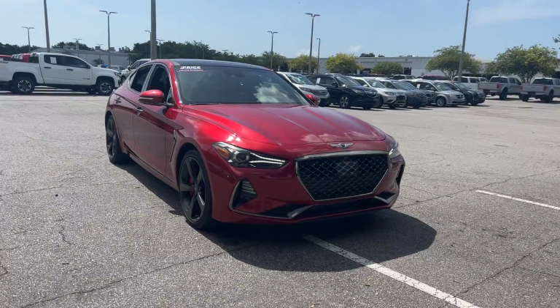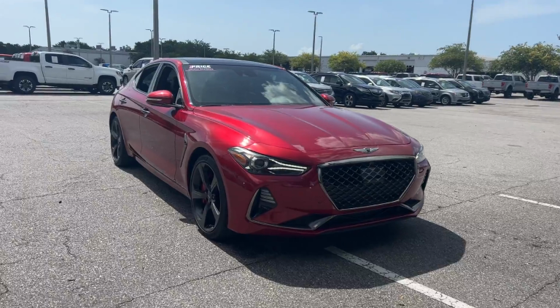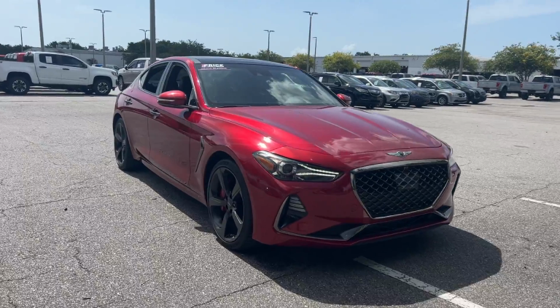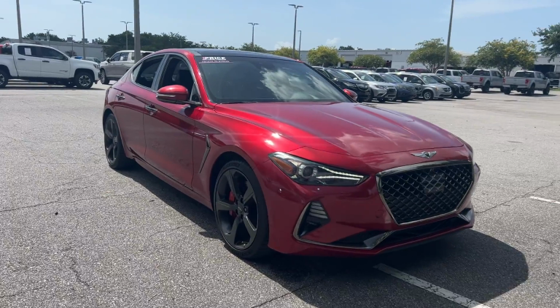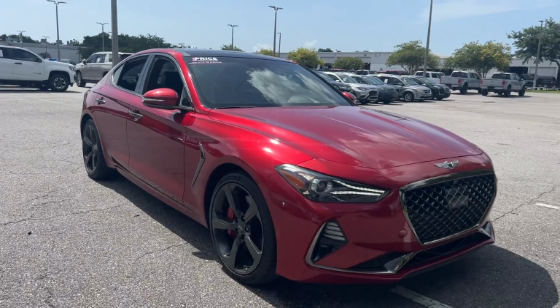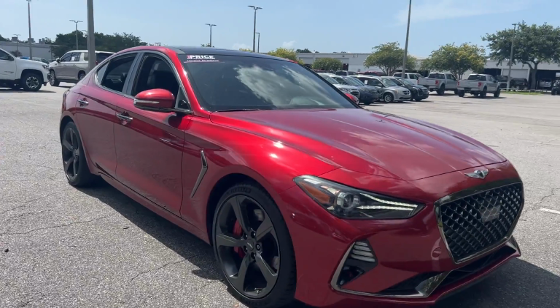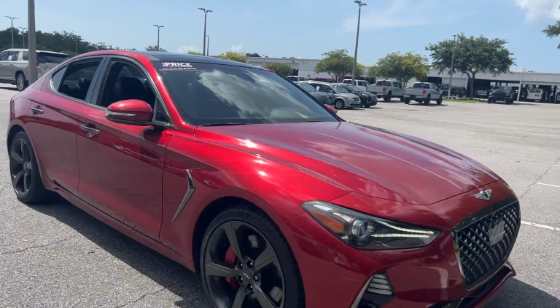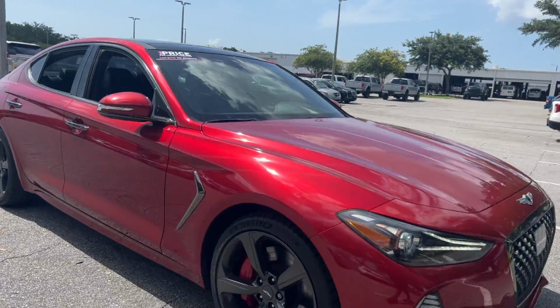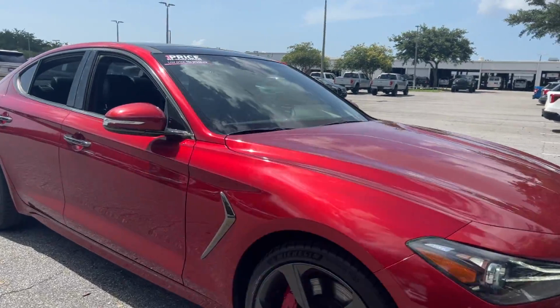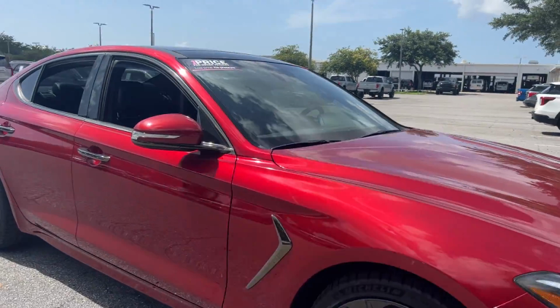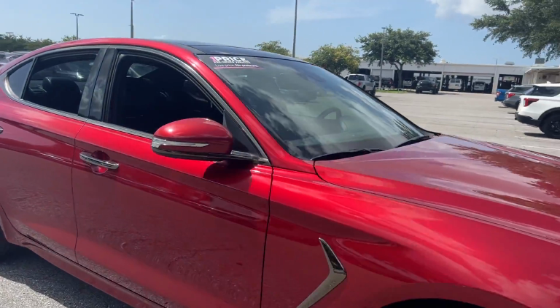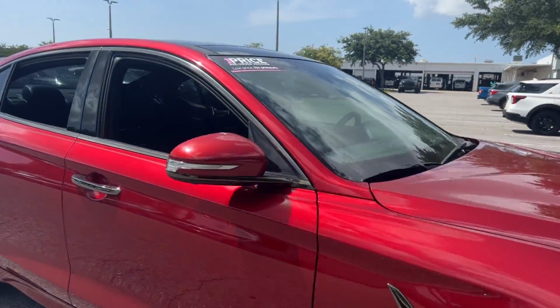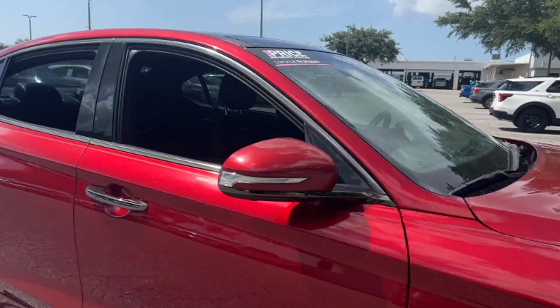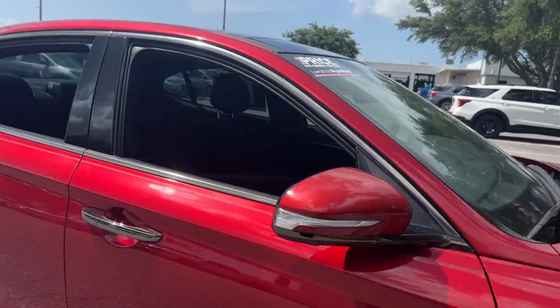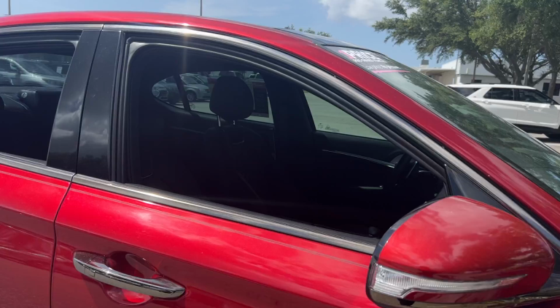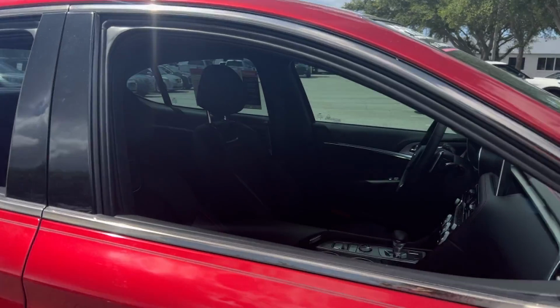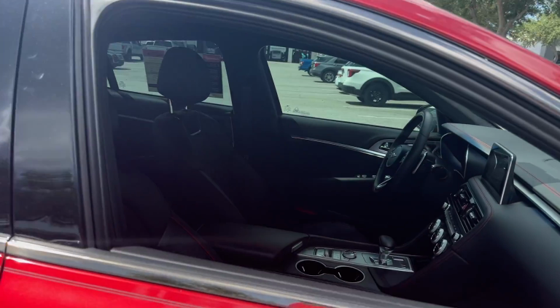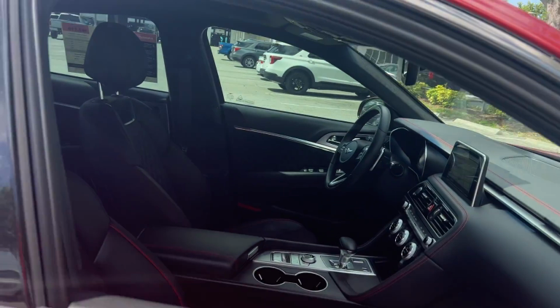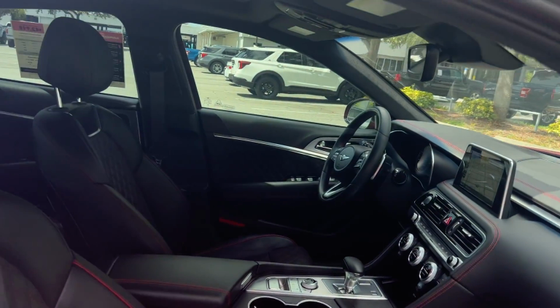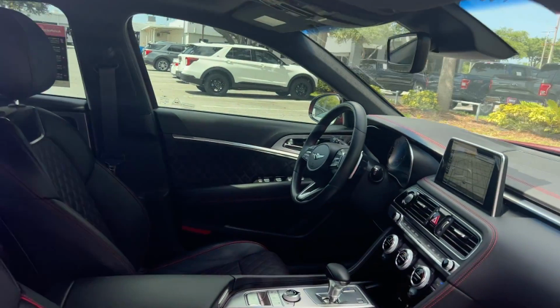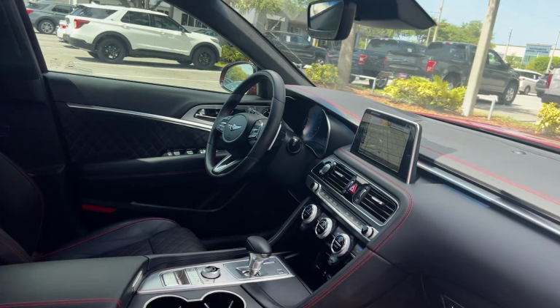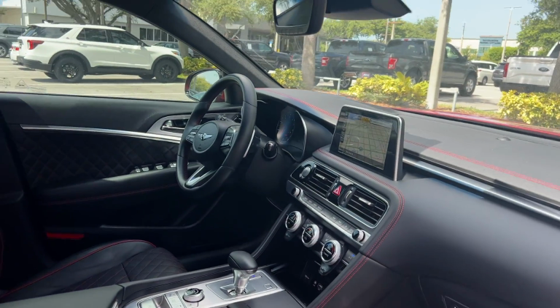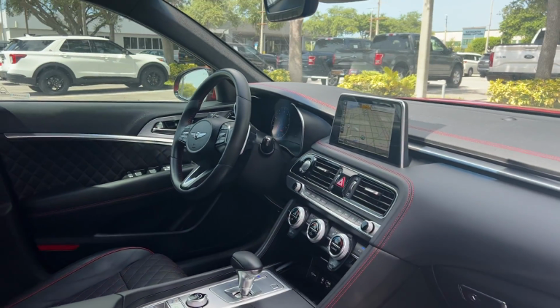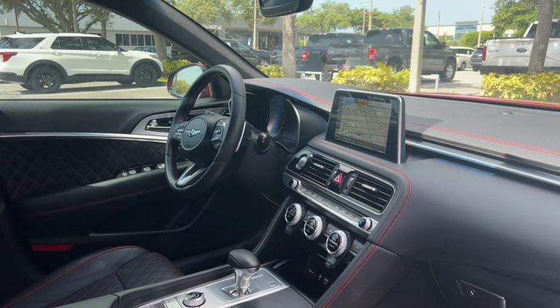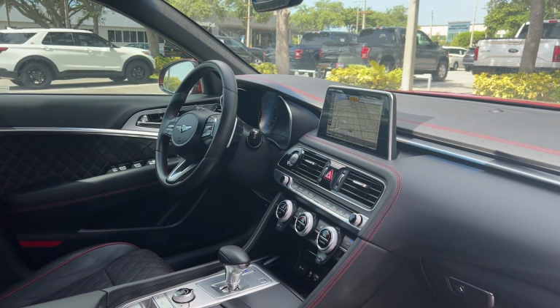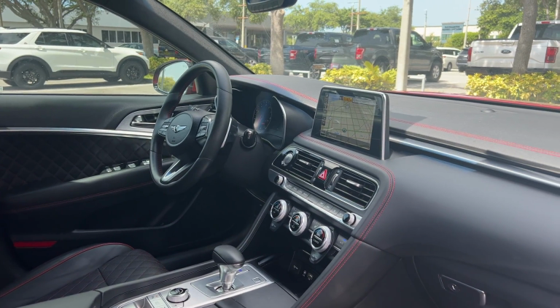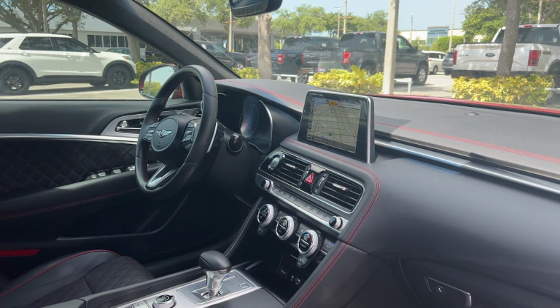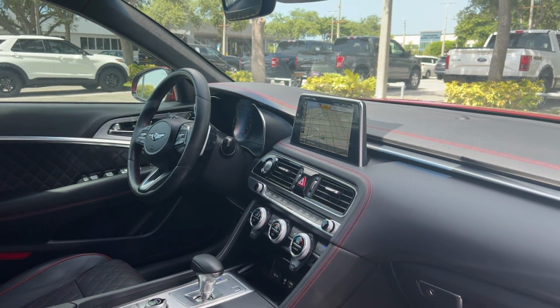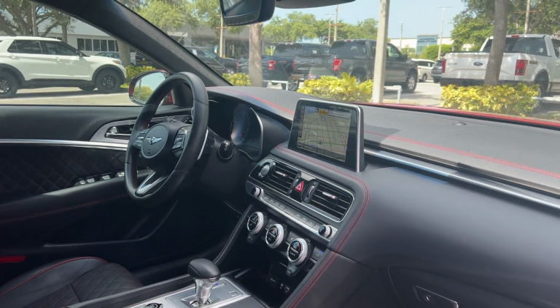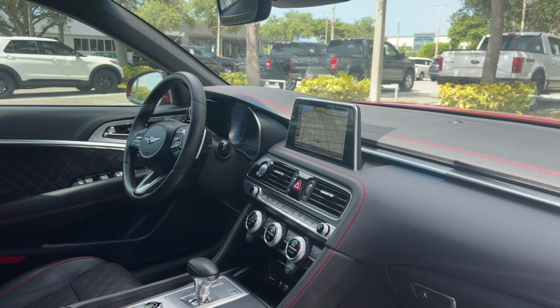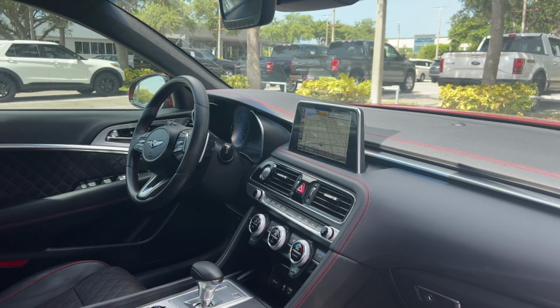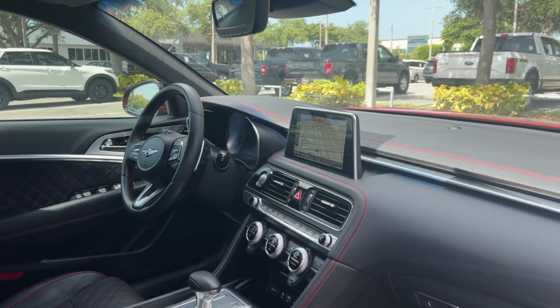This is a 2019 Genesis G70 sedan, red over black, with a leather interior, power driver seat, memory seating on the driver's side, power windows, locks, and mirrors.